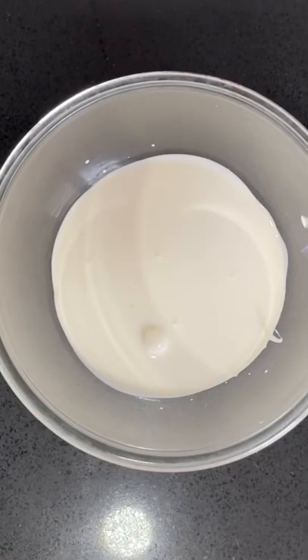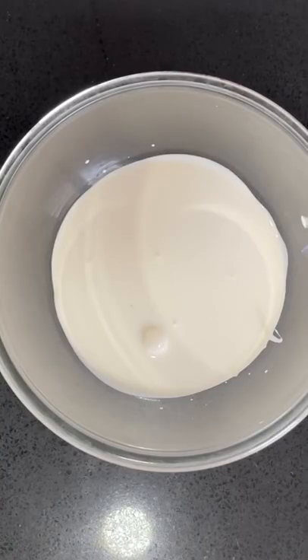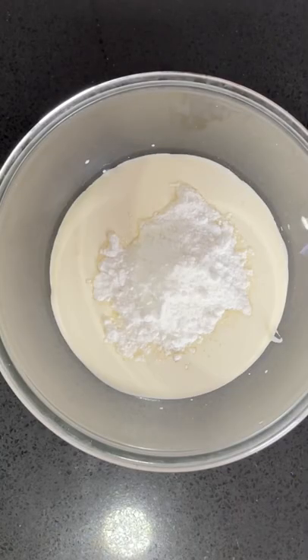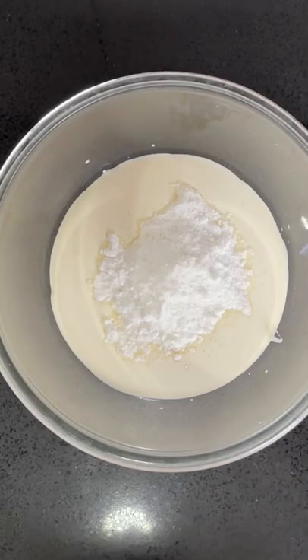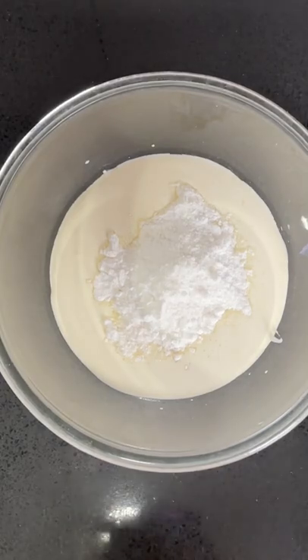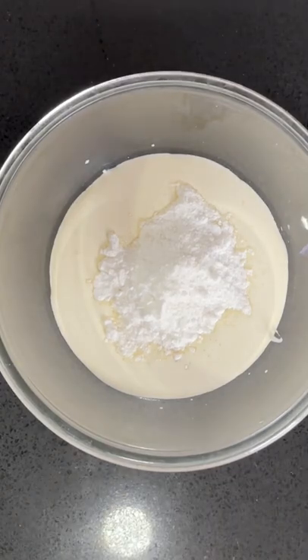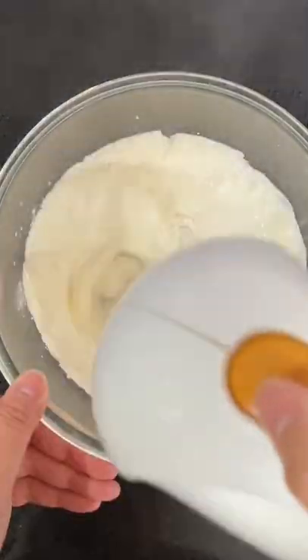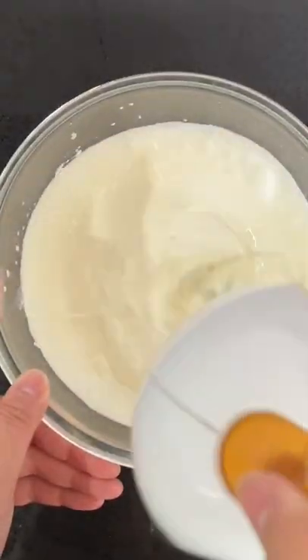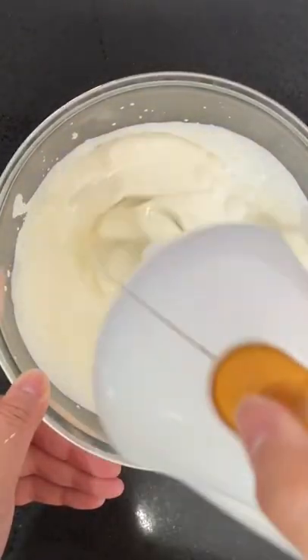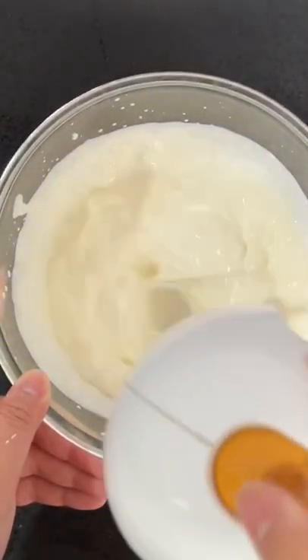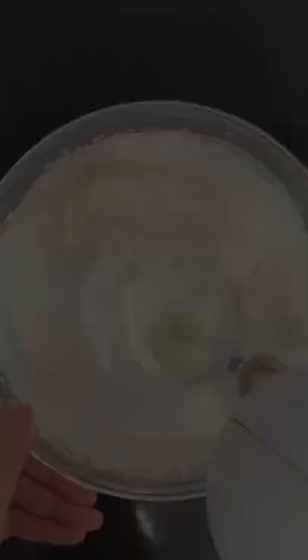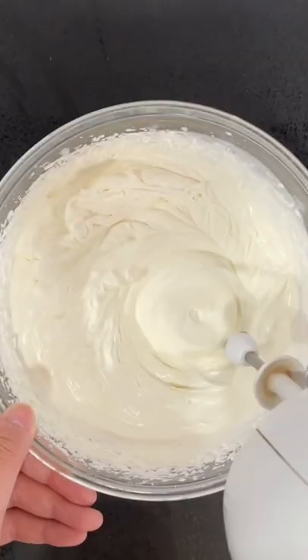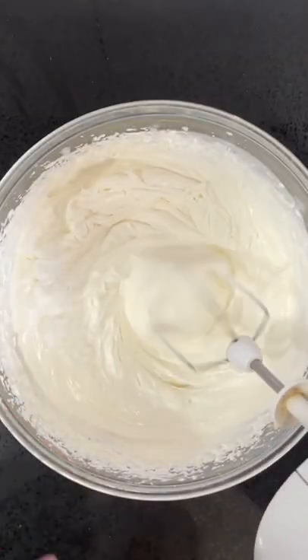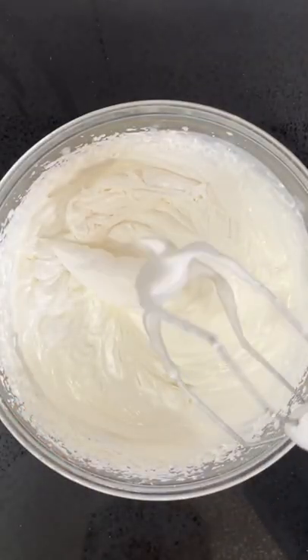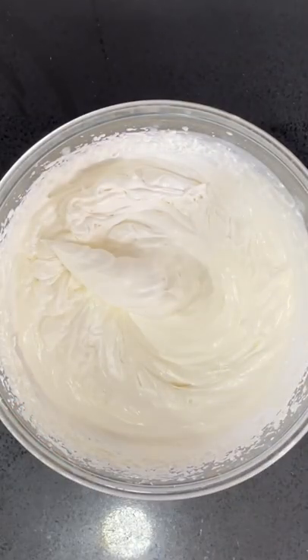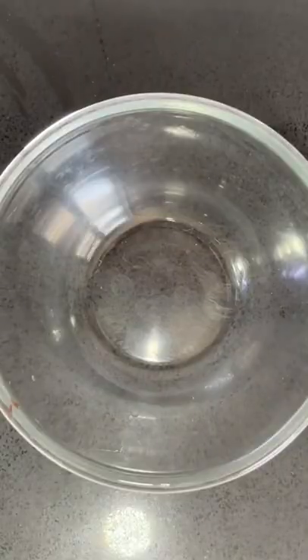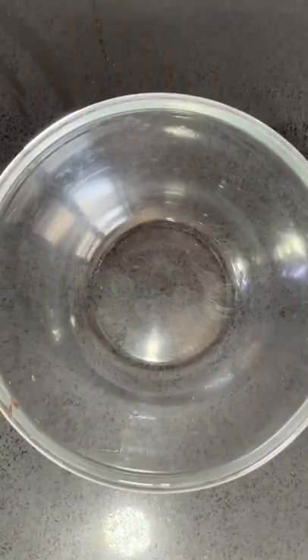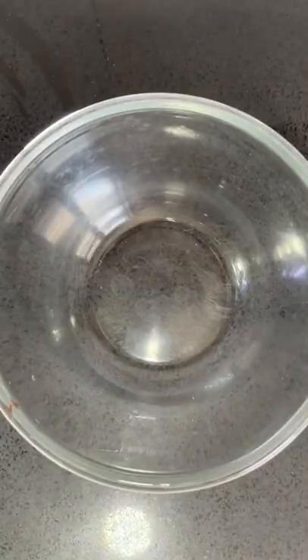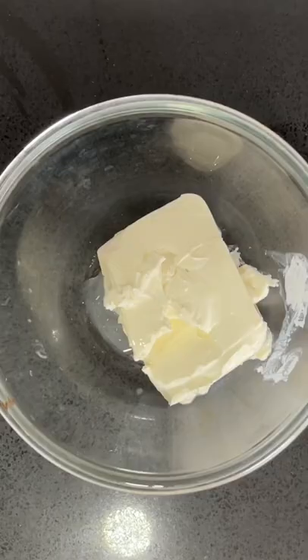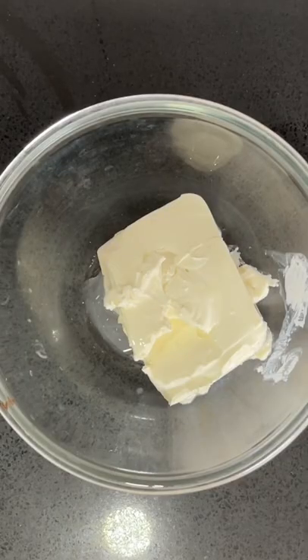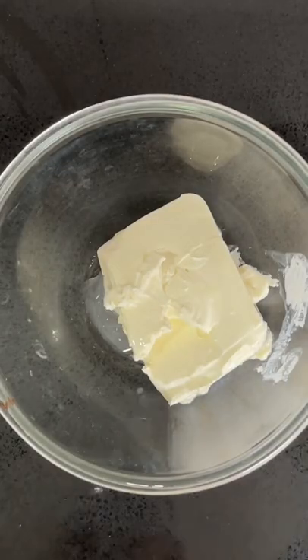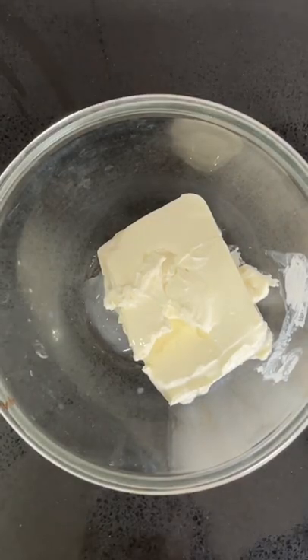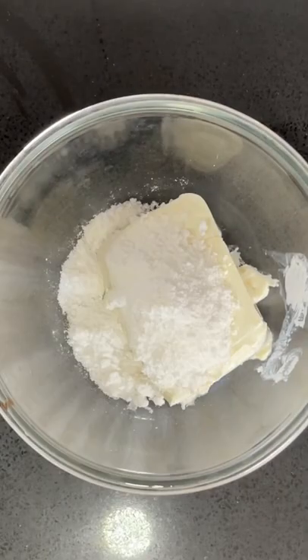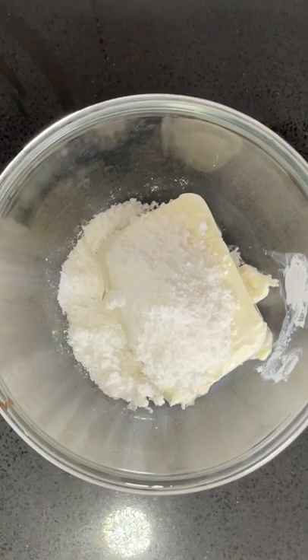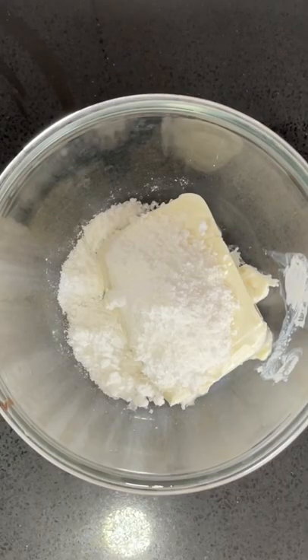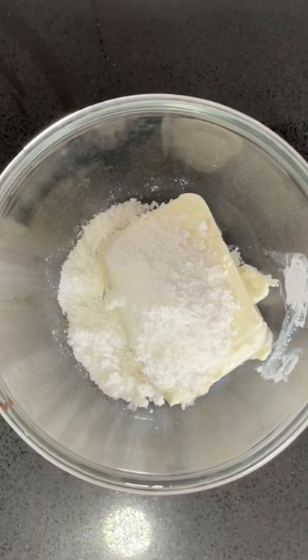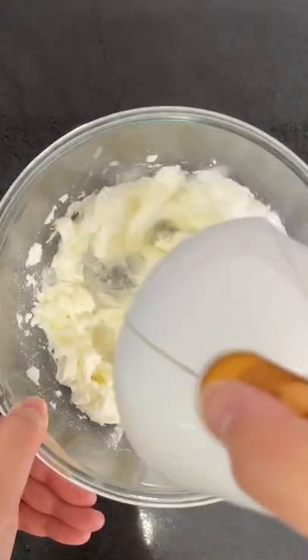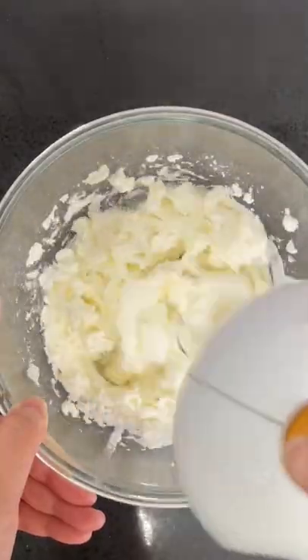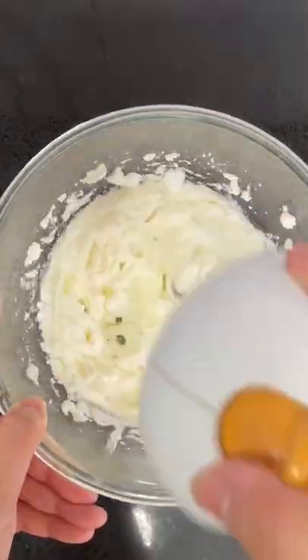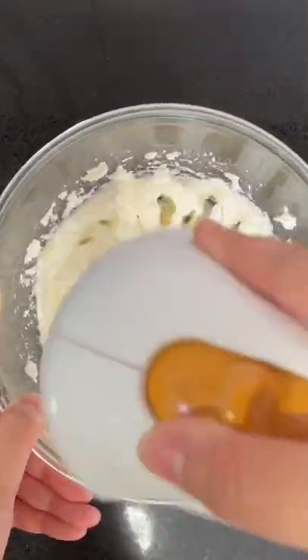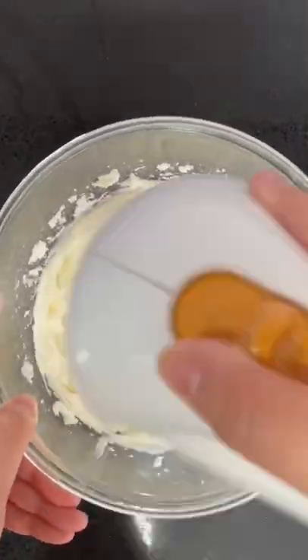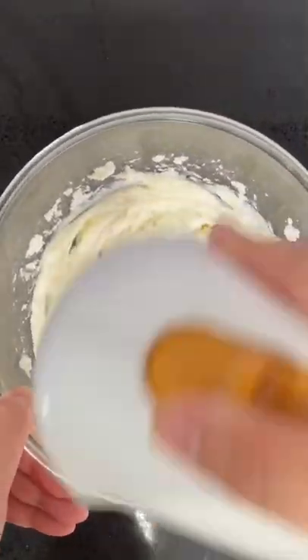Beat whipping cream and sugar until stiff peaks, just like this, then set that aside. Beat some cream cheese and sugar until just smooth — make sure you do not over-beat this.